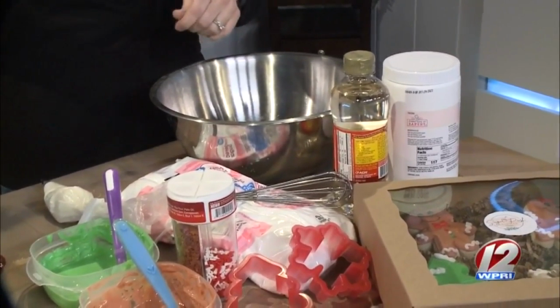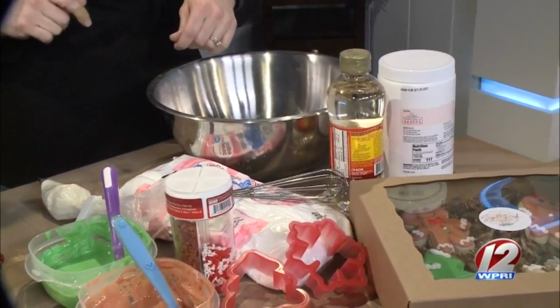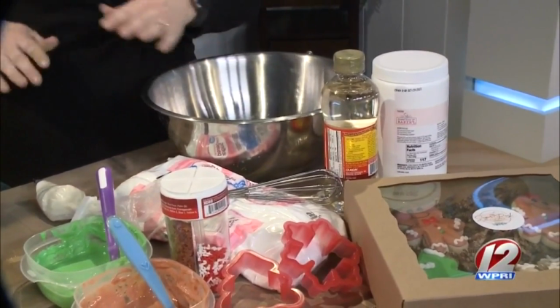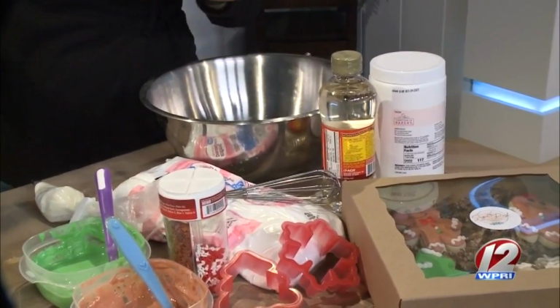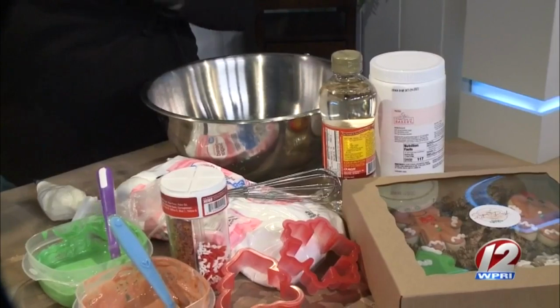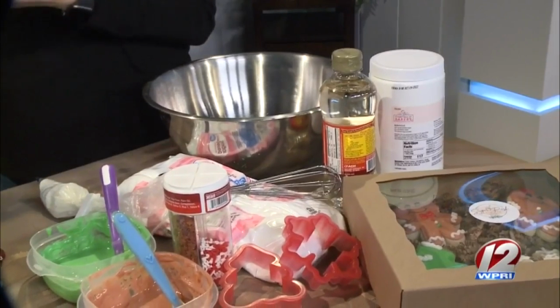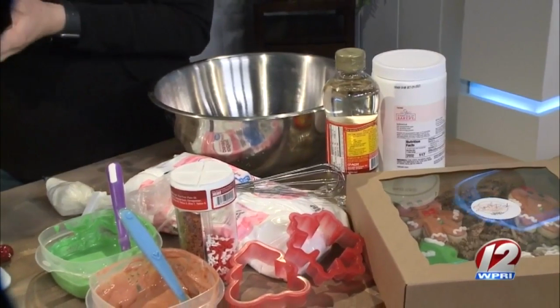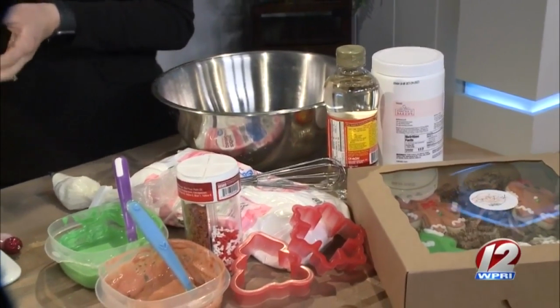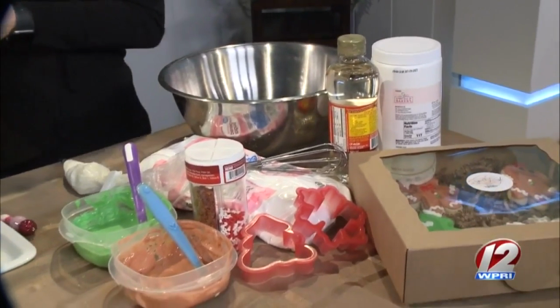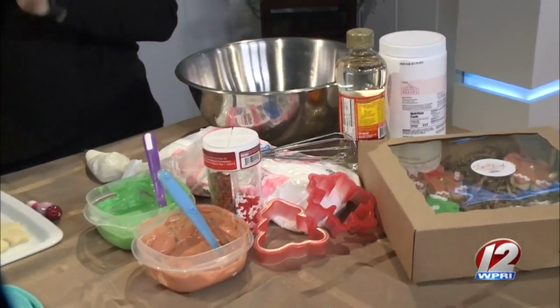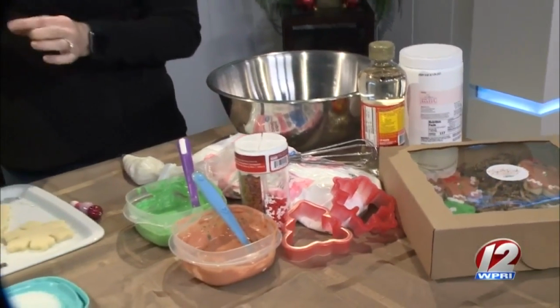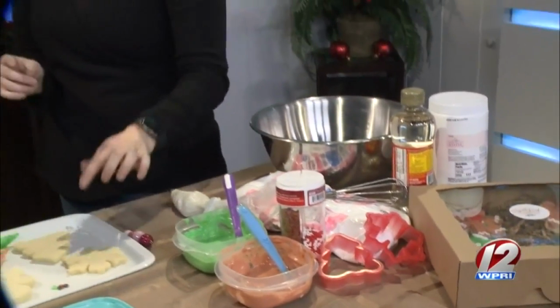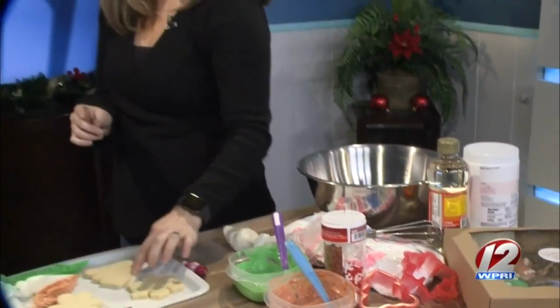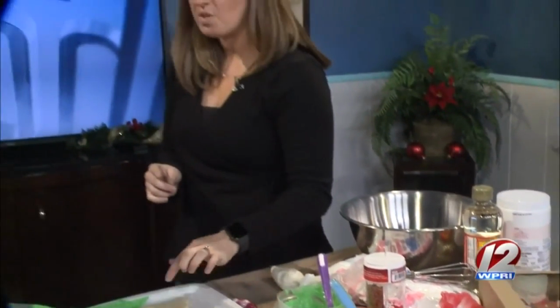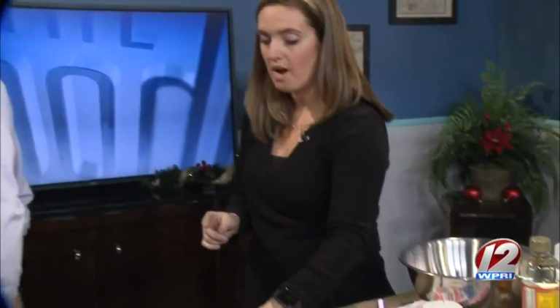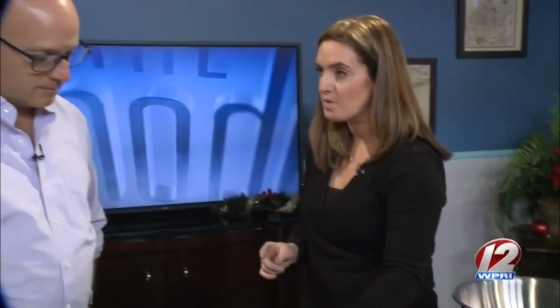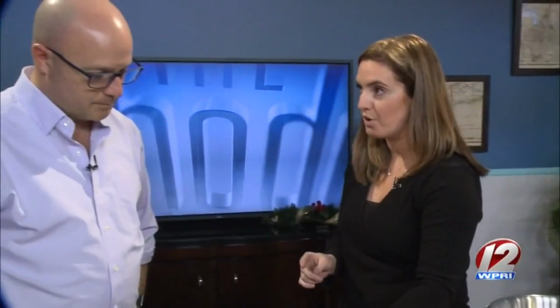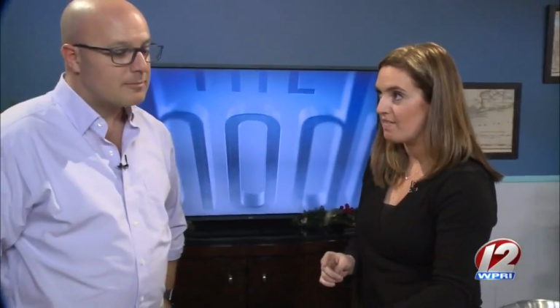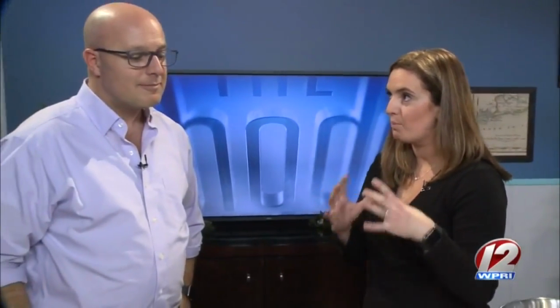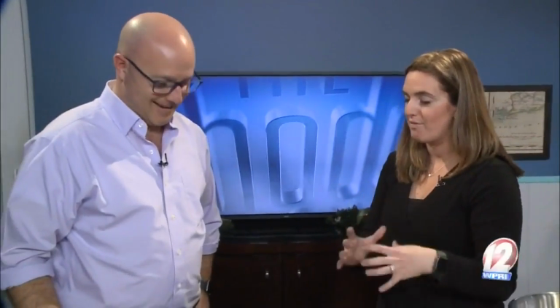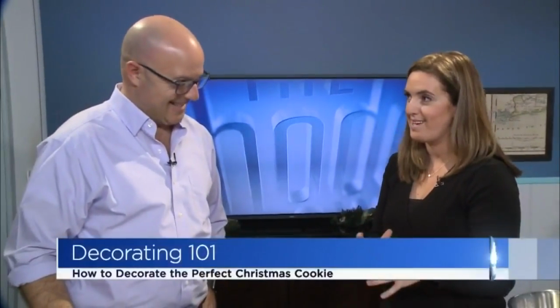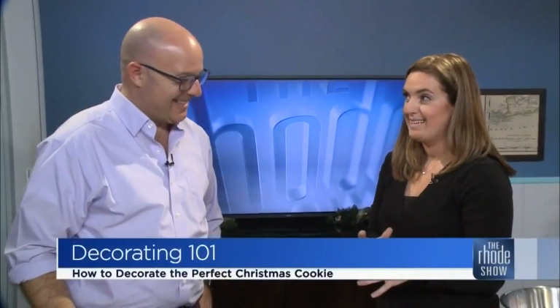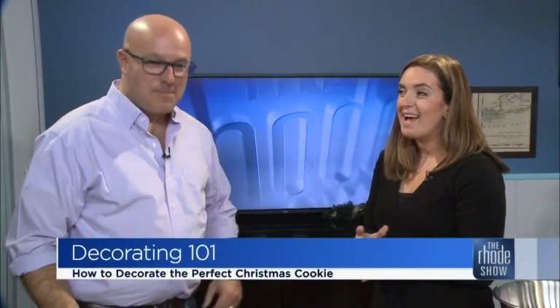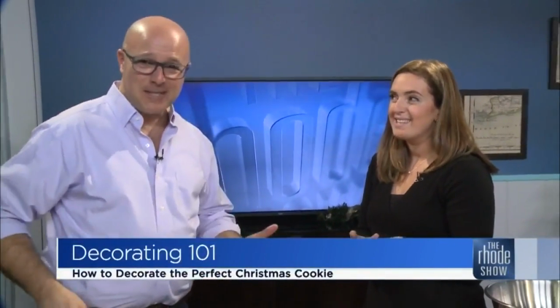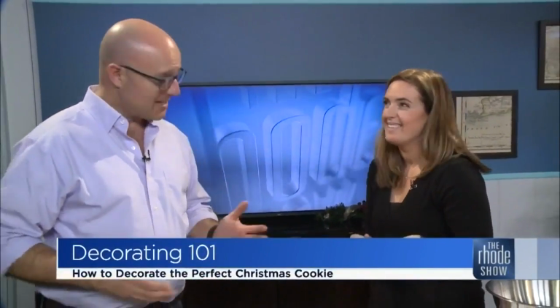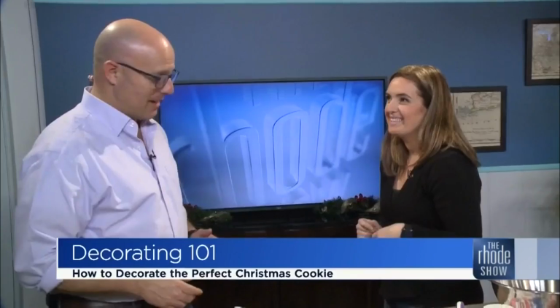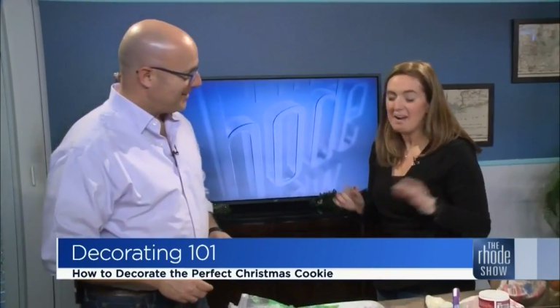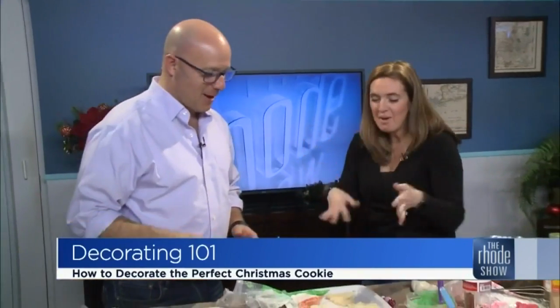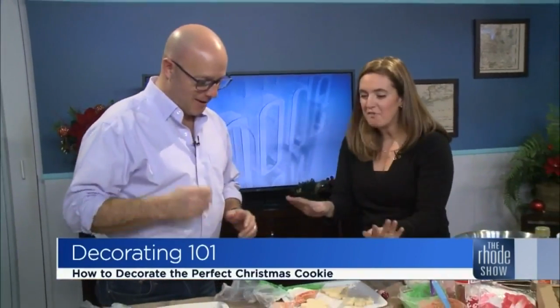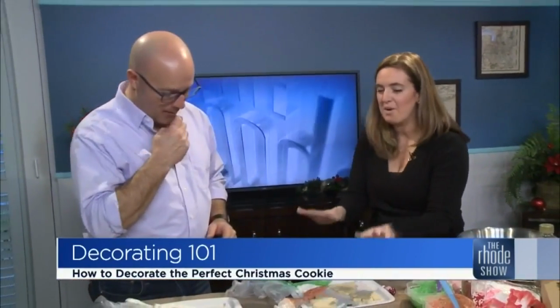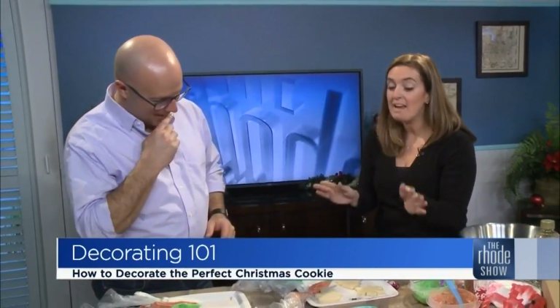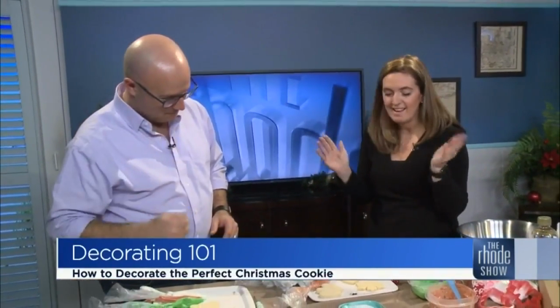Then you just mix it all up. You add half a cup of water, and you'll get a really thick consistency. That thick consistency is what you're going to use on the outside of your cookie — that is your border of the cookie. That's the part that scares me. That's okay, I did it for you.